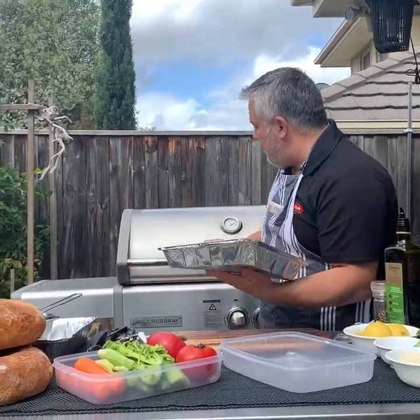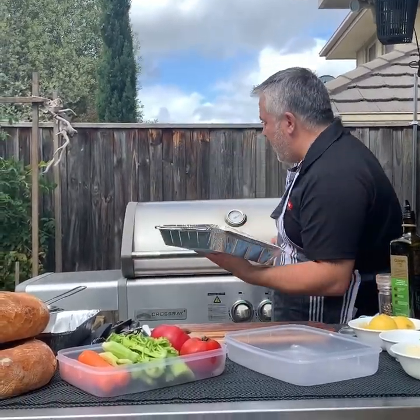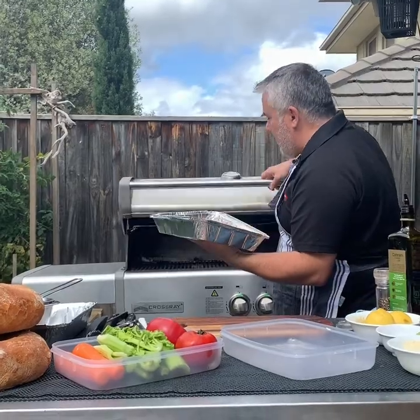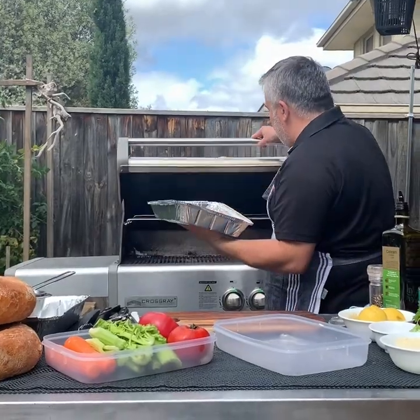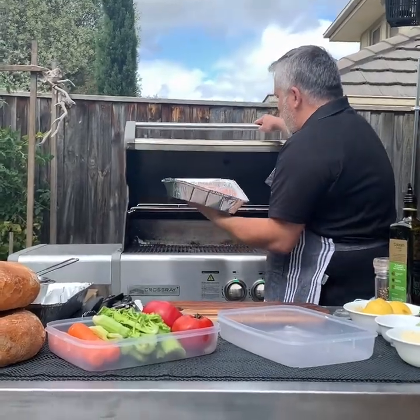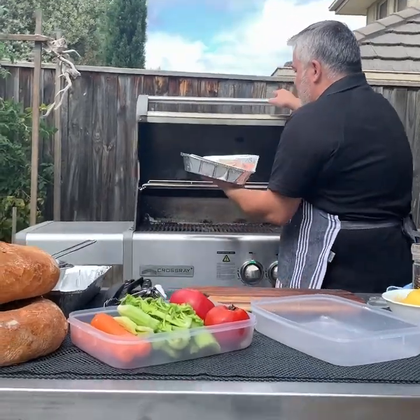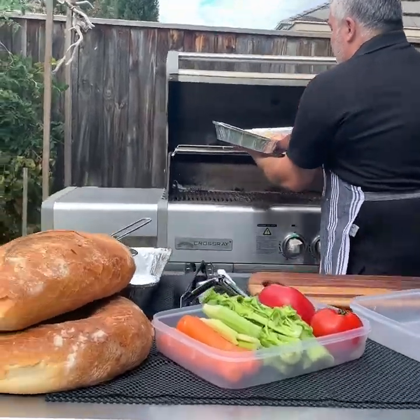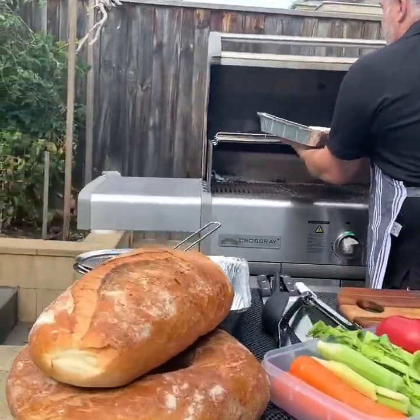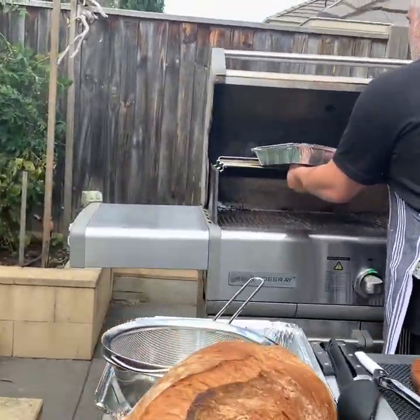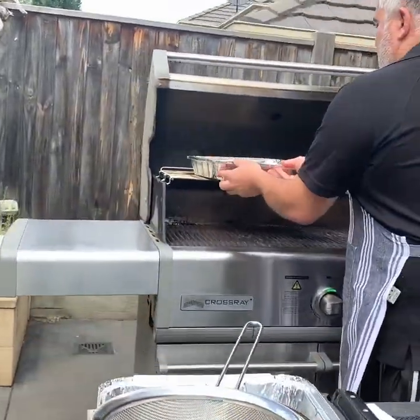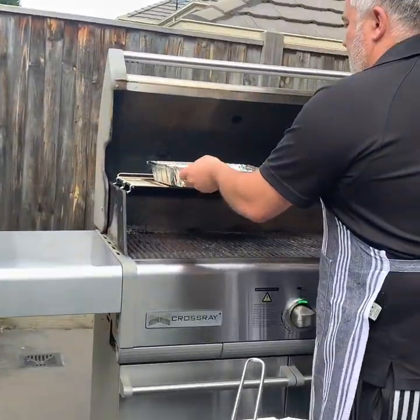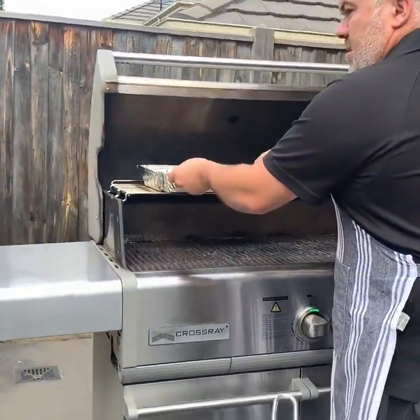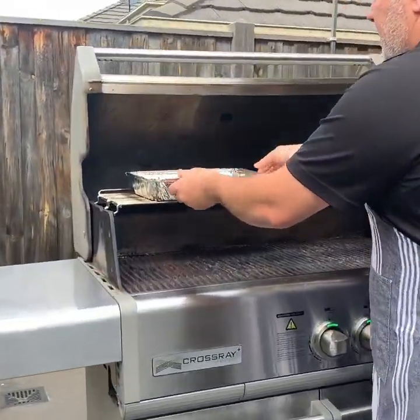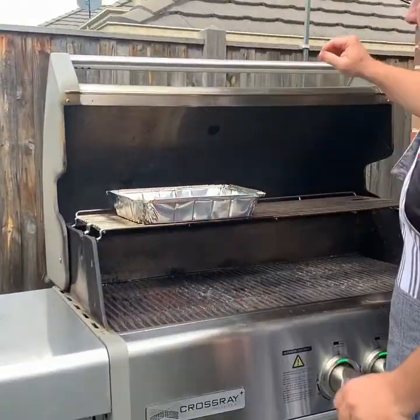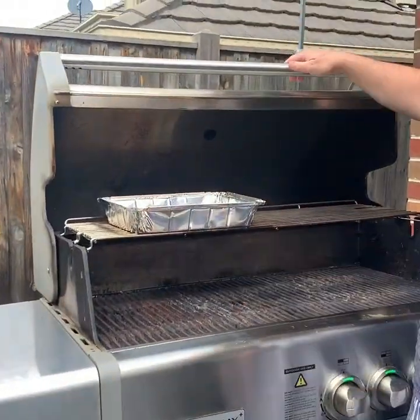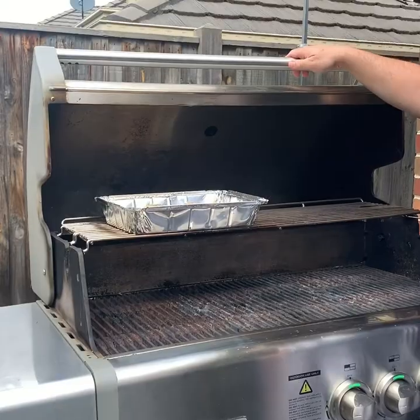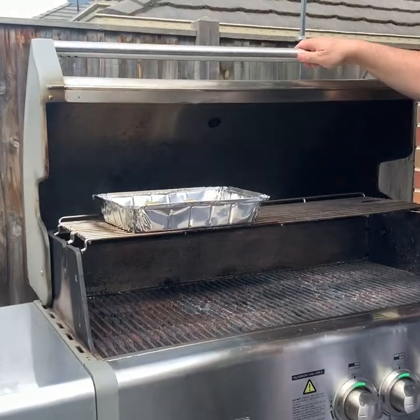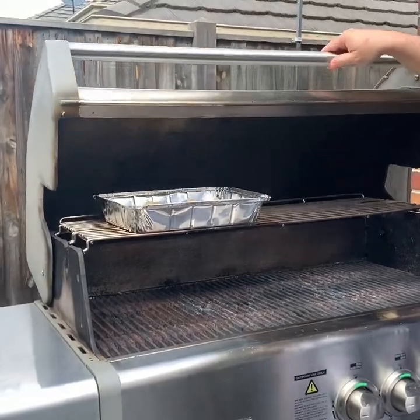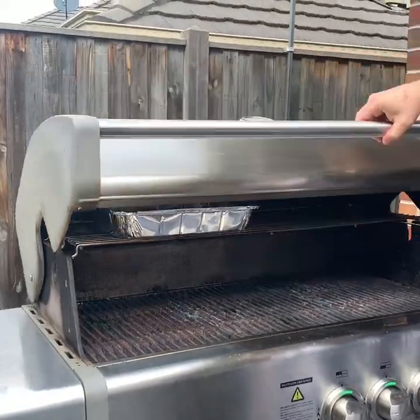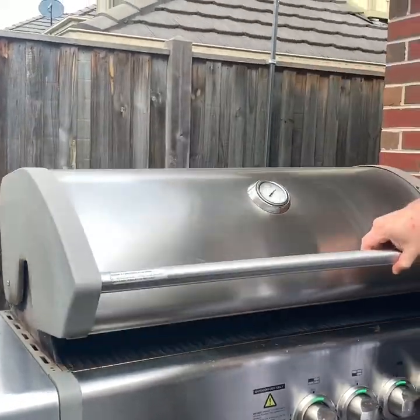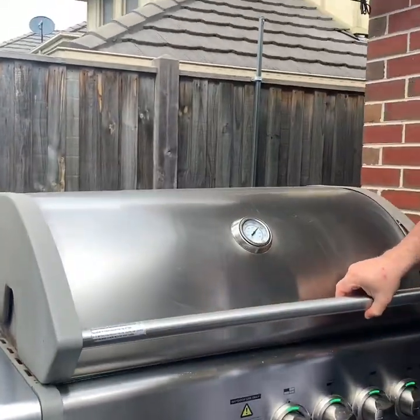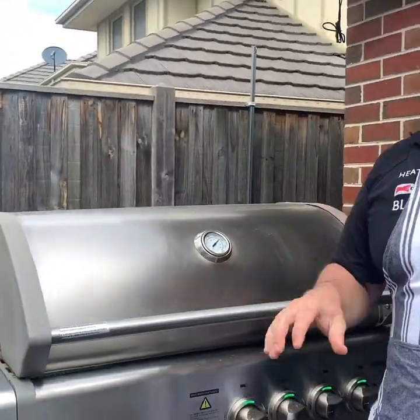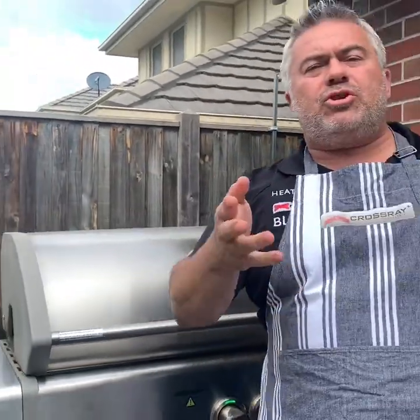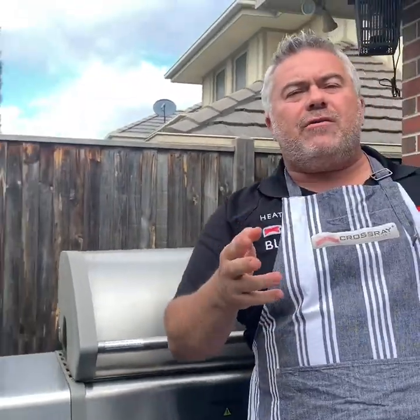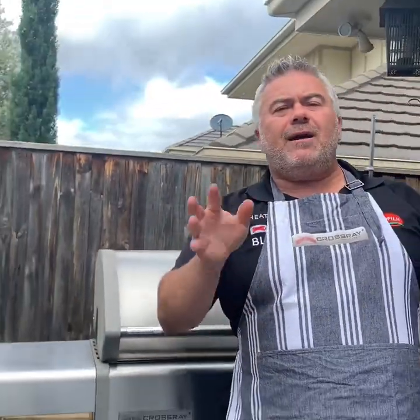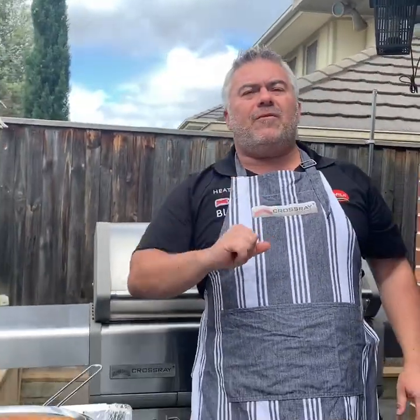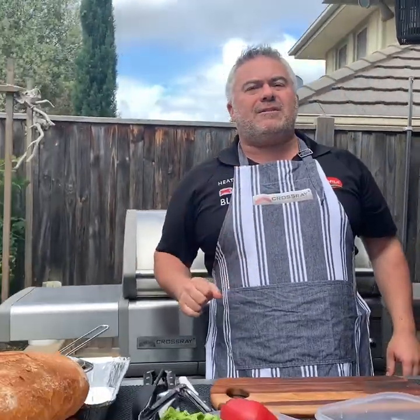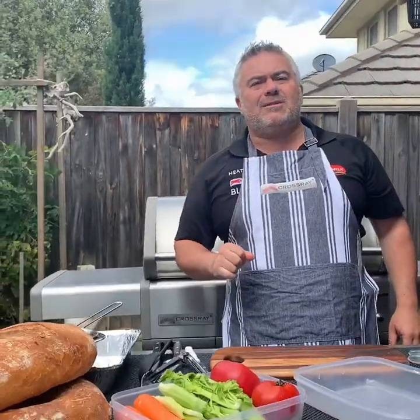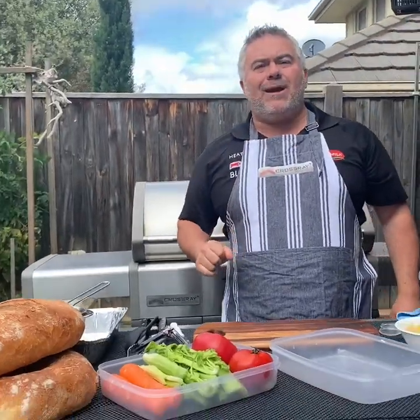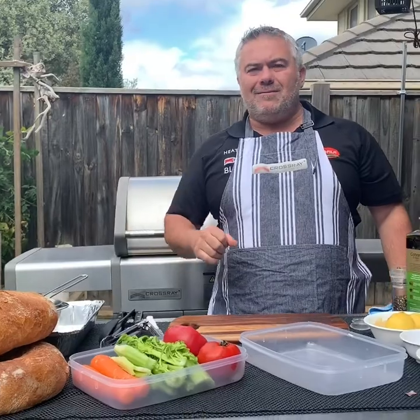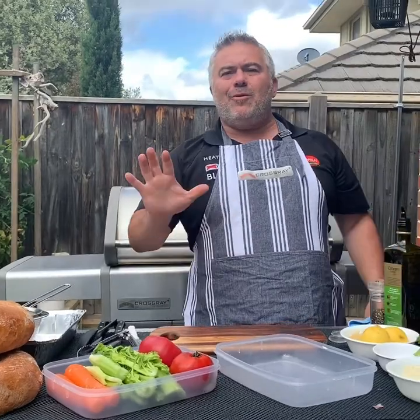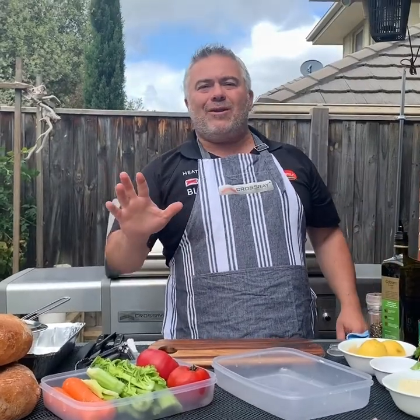We'll come in close — just there — and we'll leave it there for around 10 minutes. We'll turn it over, give it another 10 minutes to brown, and it'll be ready to go.